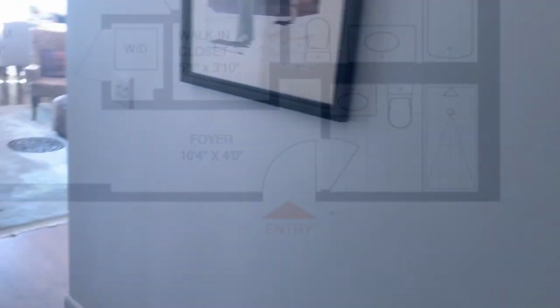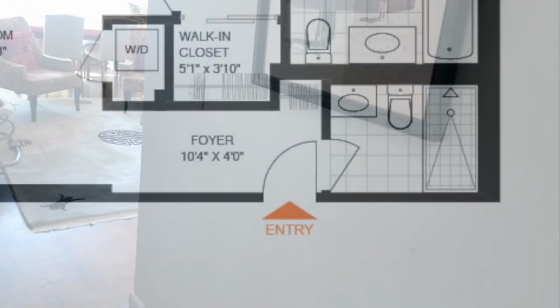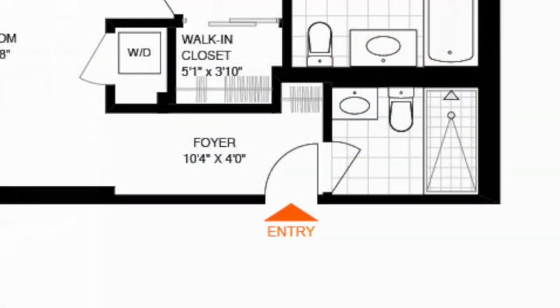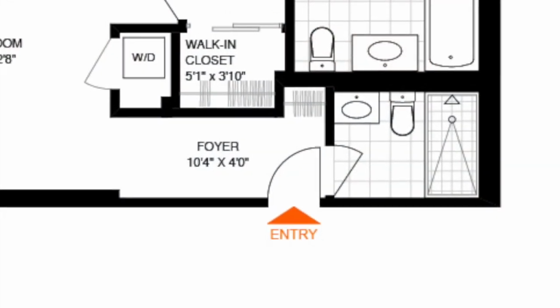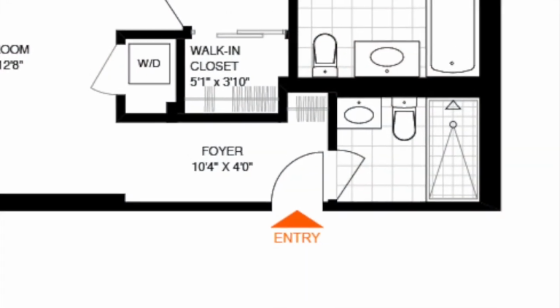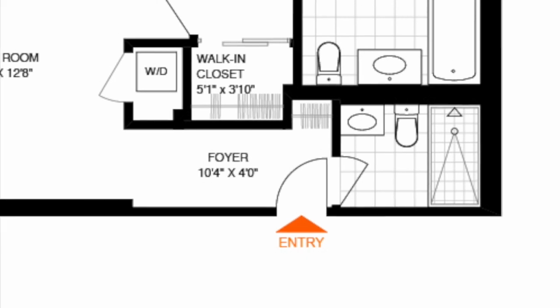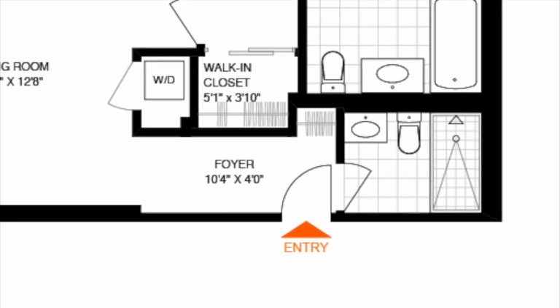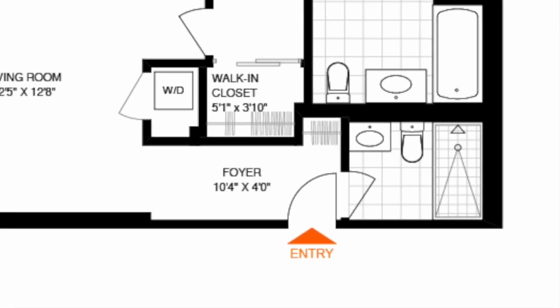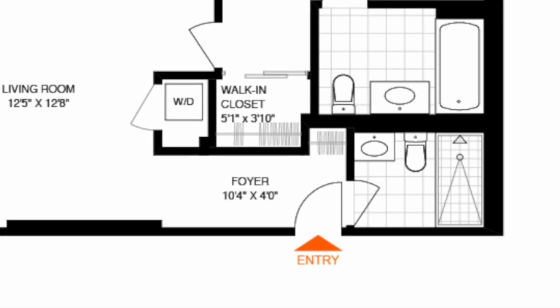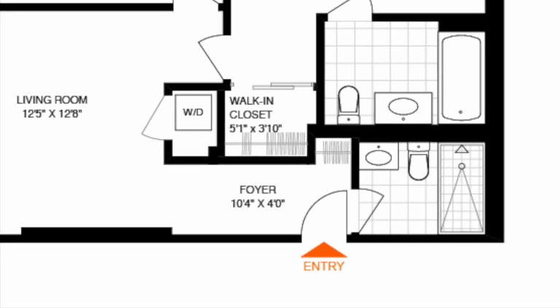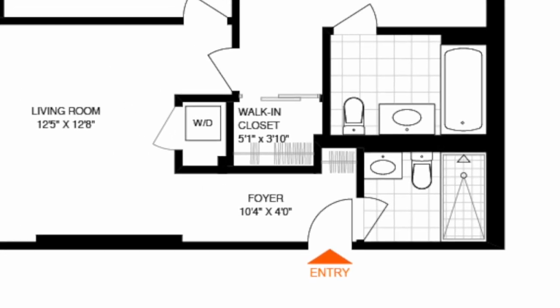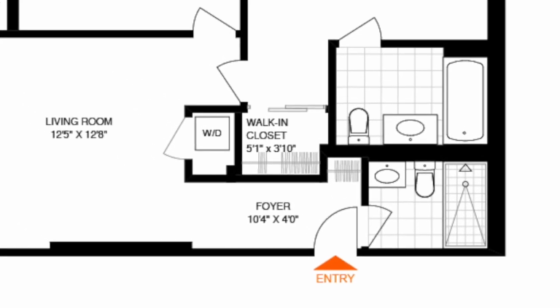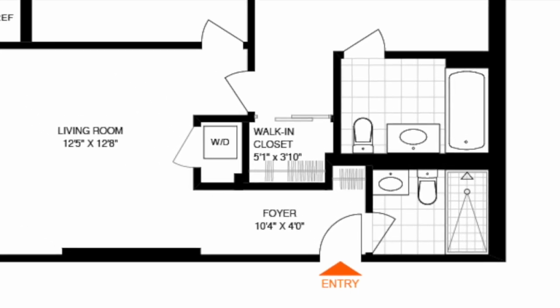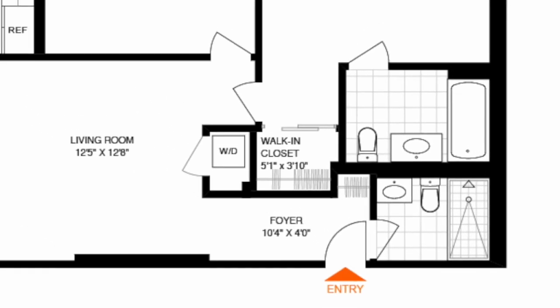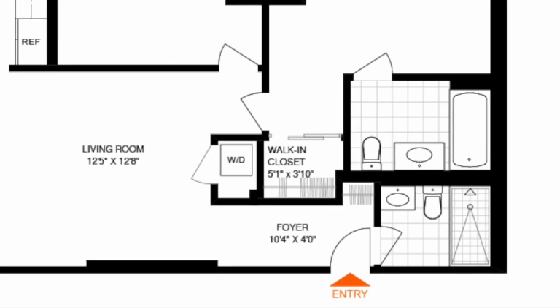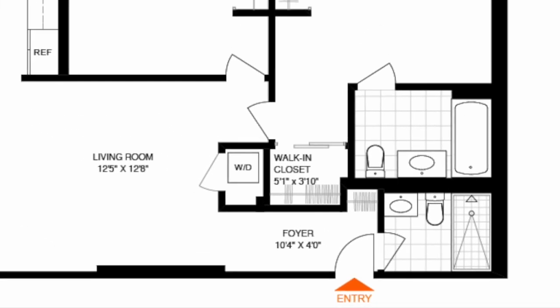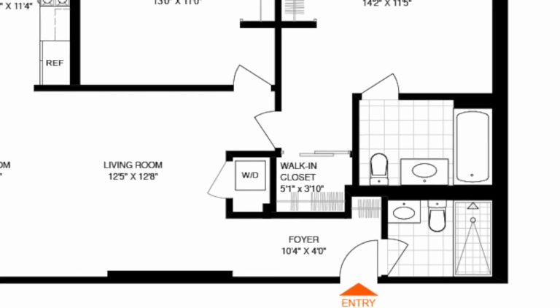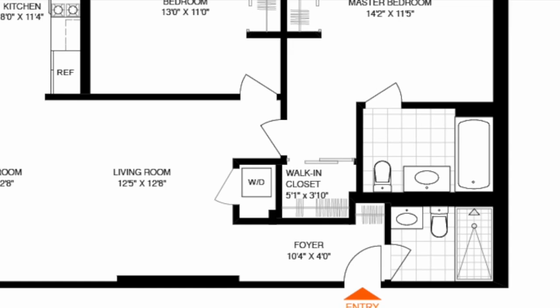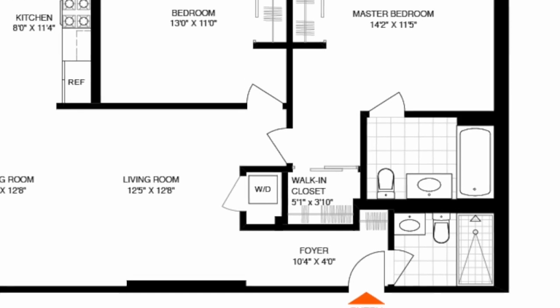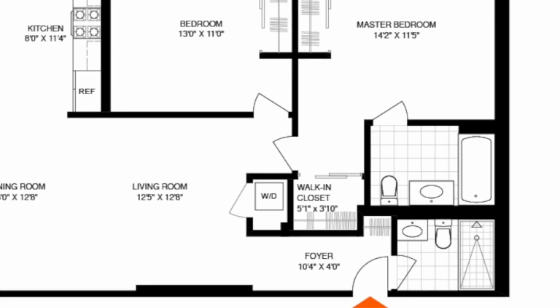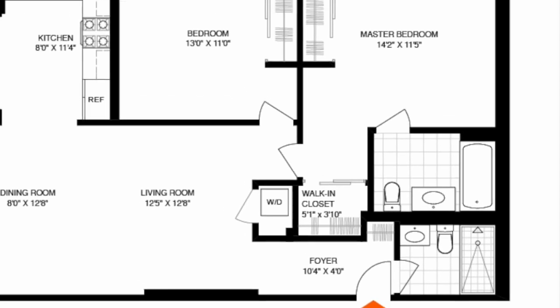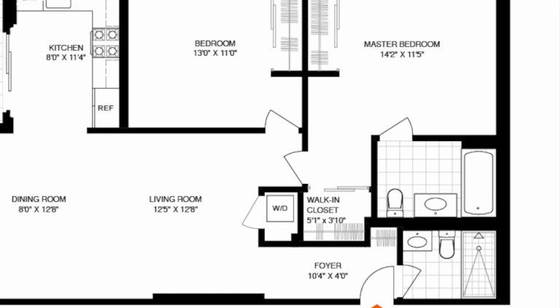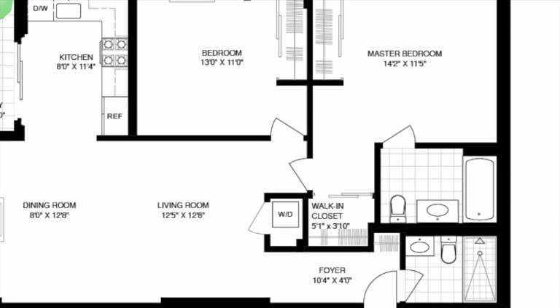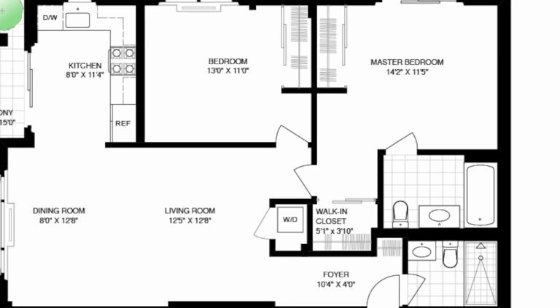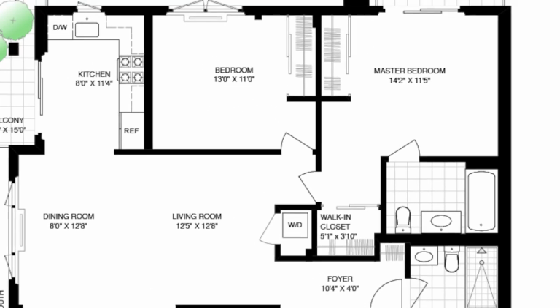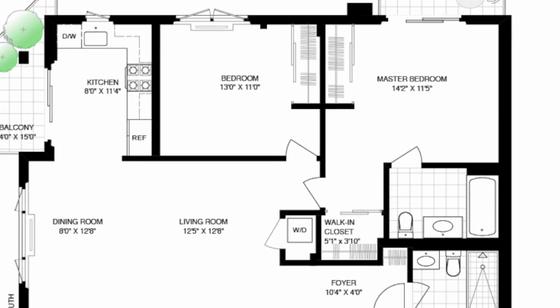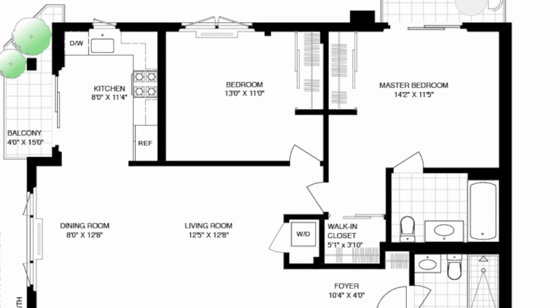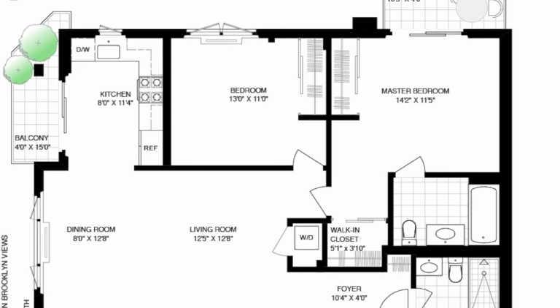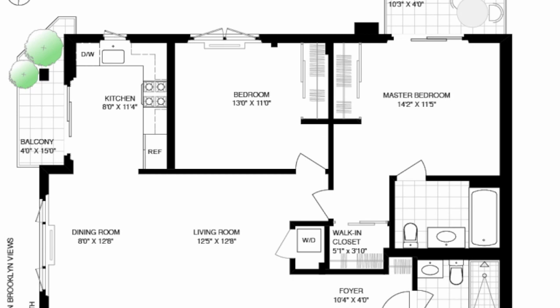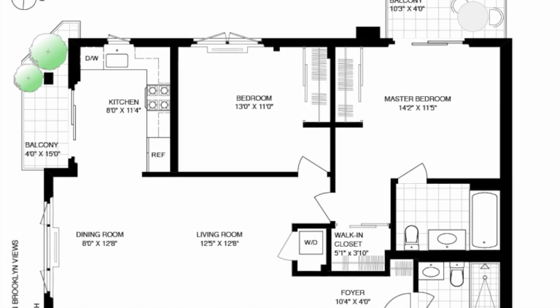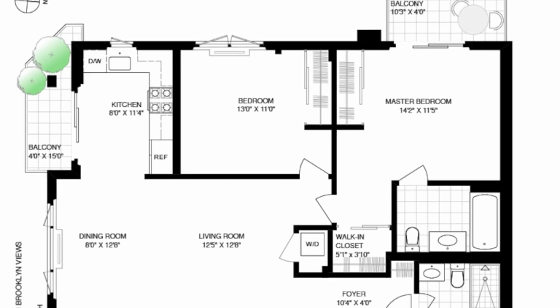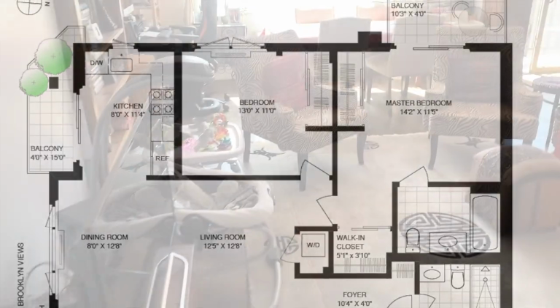As you'll see from the floor plan, you enter into a foyer with the first full bathroom off to your right. To your left, you have living, dining, and kitchen with a set of sliding doors to your first balcony. Behind, you'll find a bedroom and the master suite with another full bathroom.